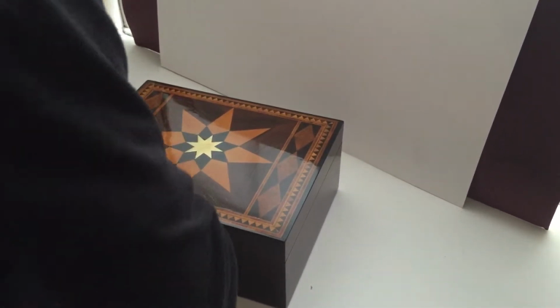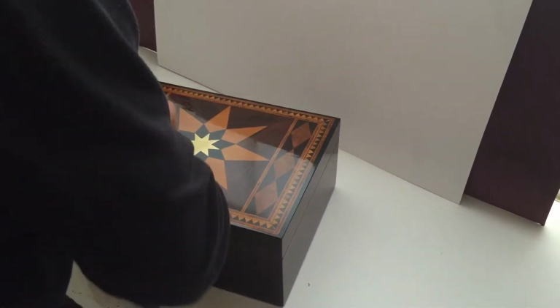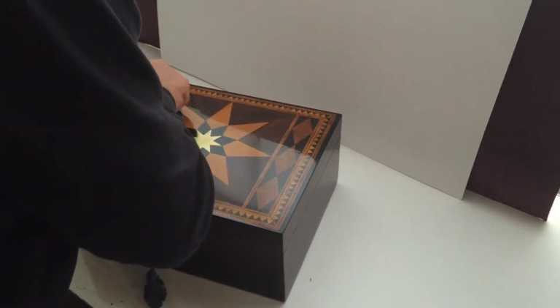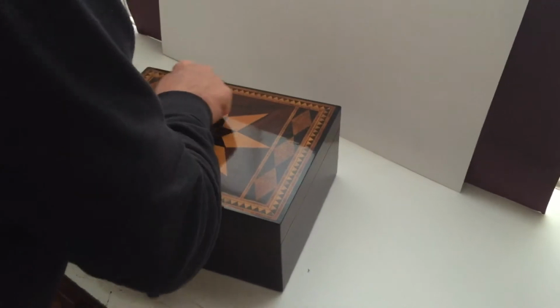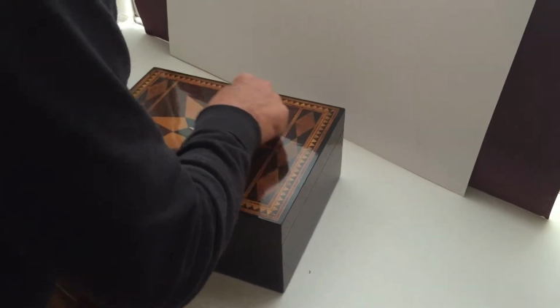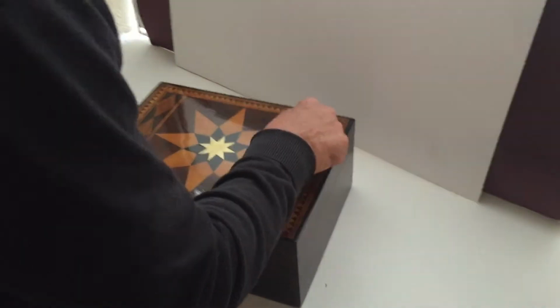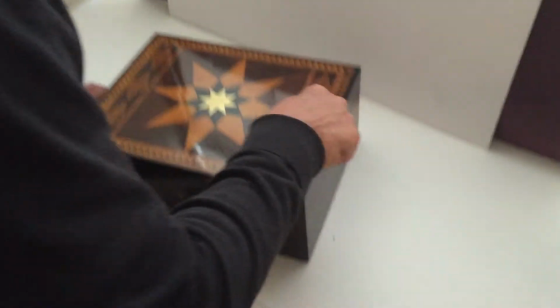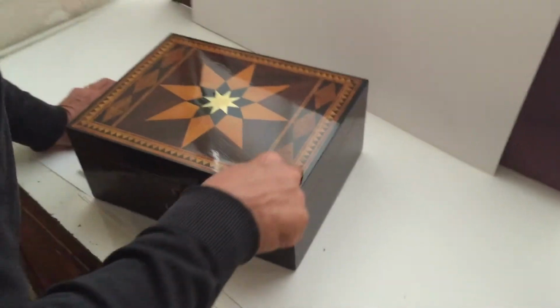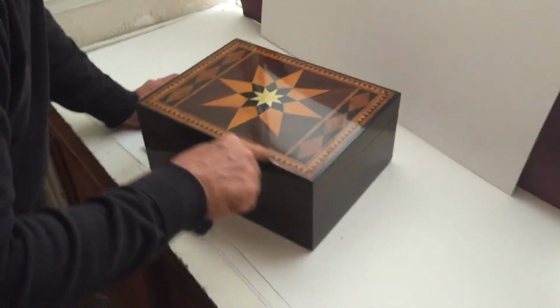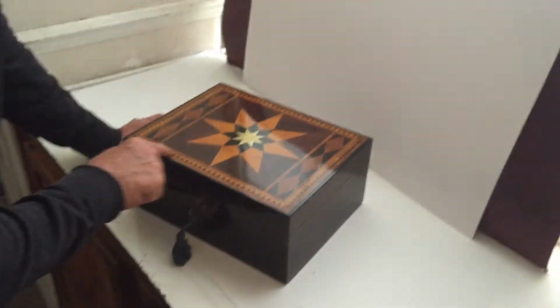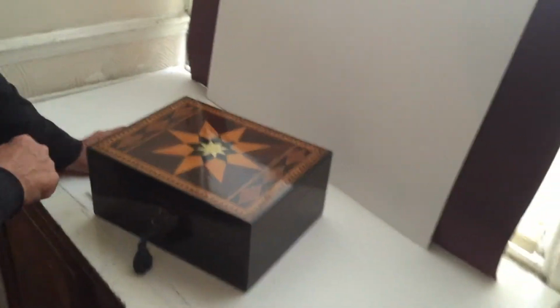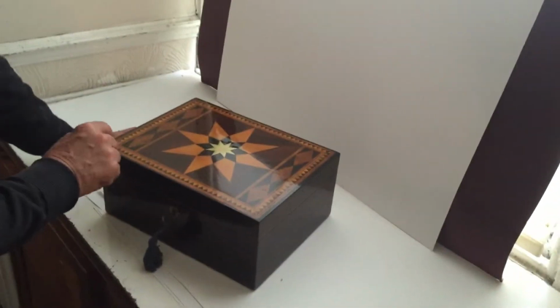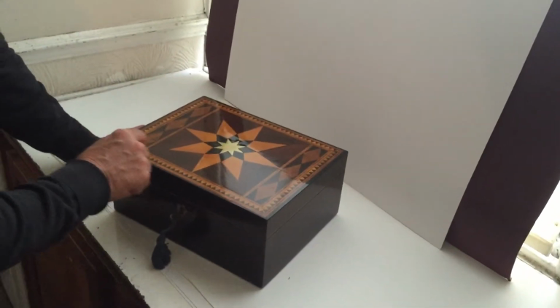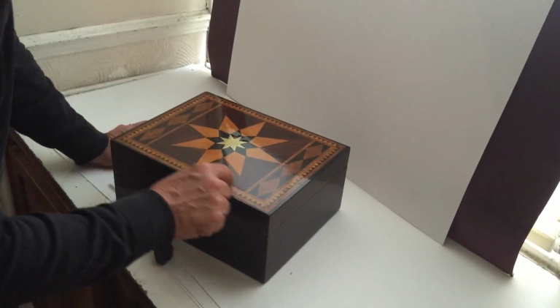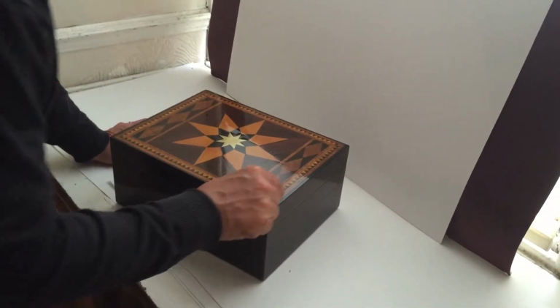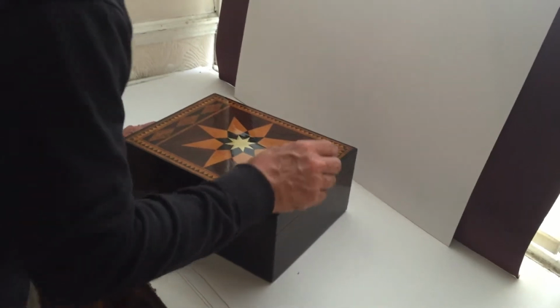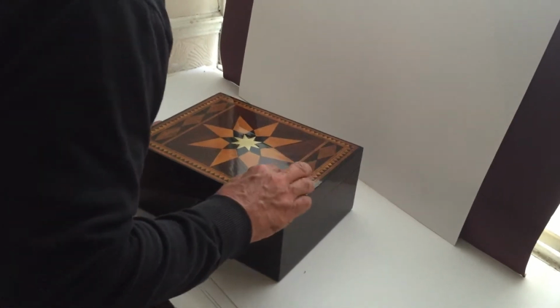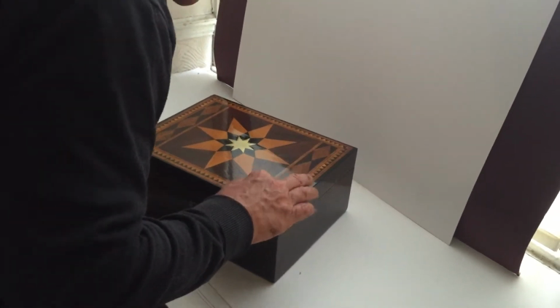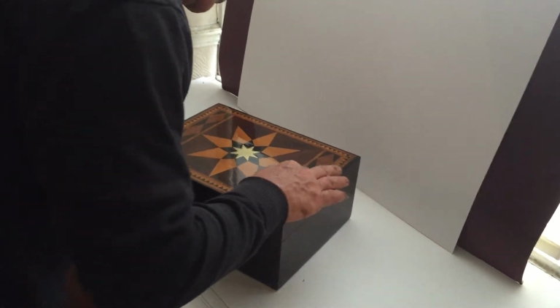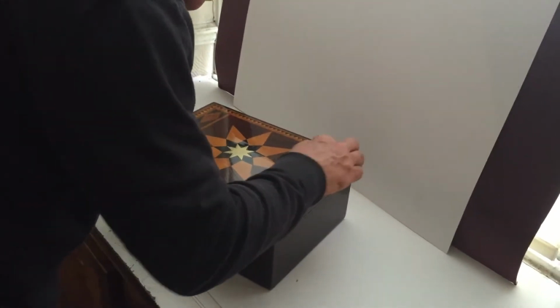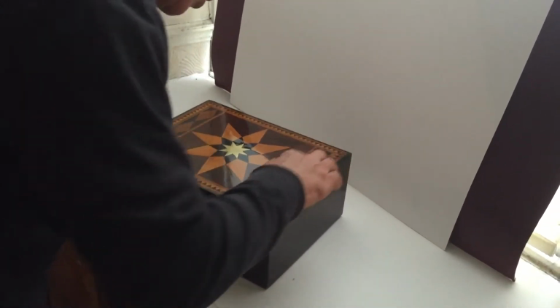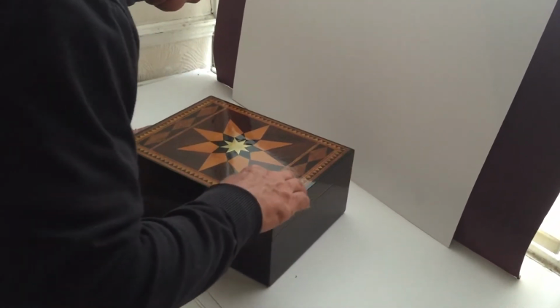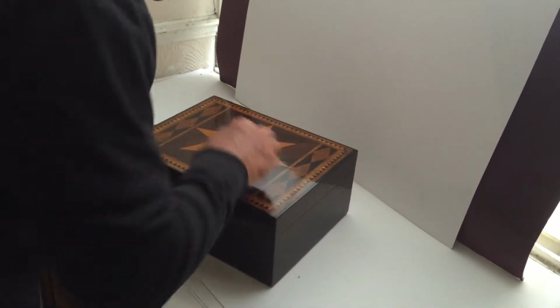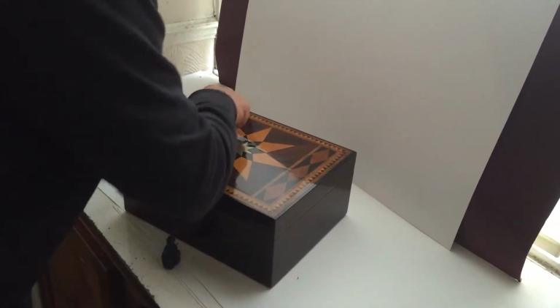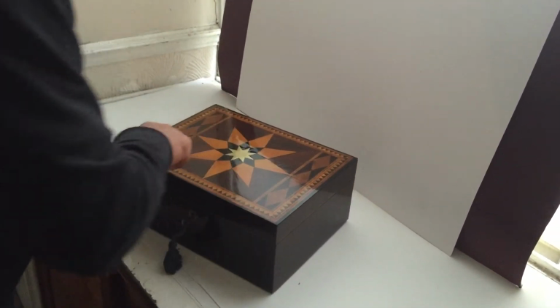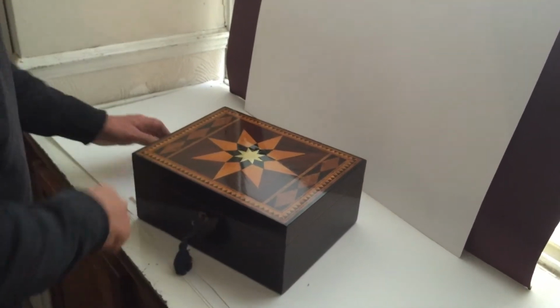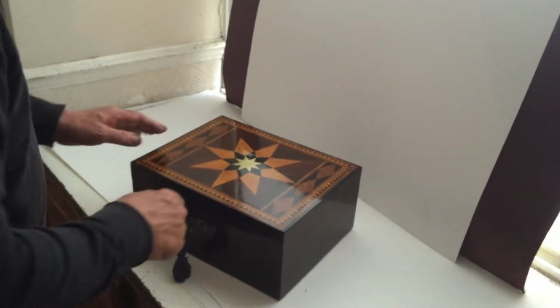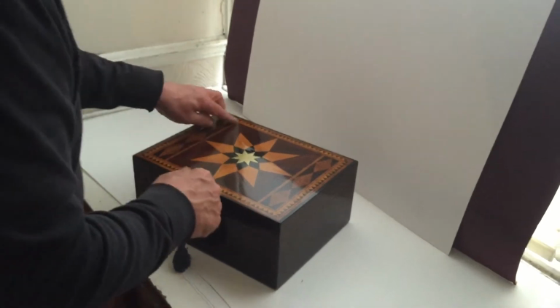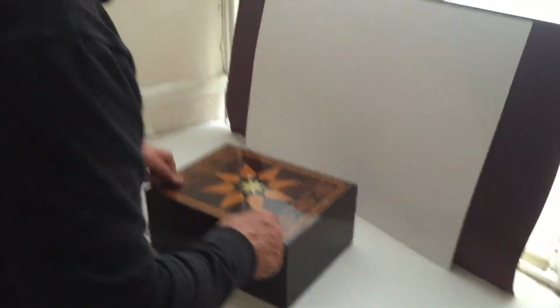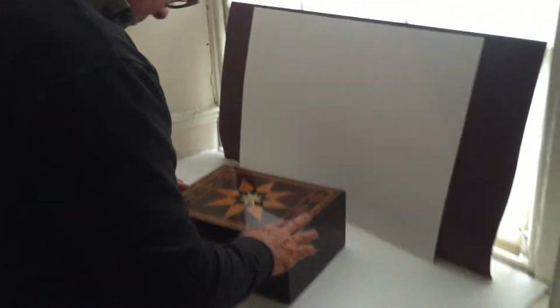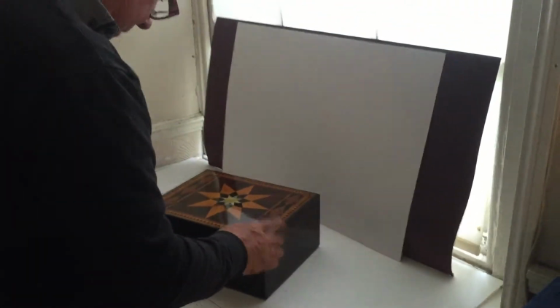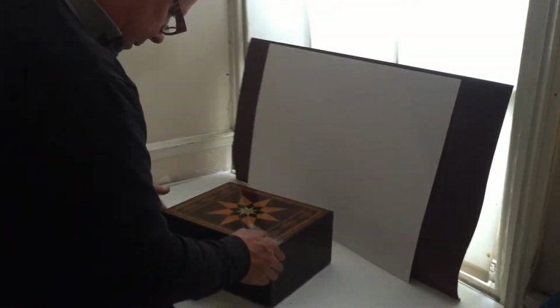It's all inlaid boxwood and ebony, this pyramid design, and then it's cross-banded in tulipwood with these lovely little Baroque lozenges and triangles to either side.